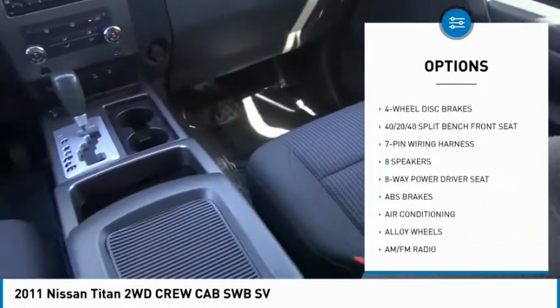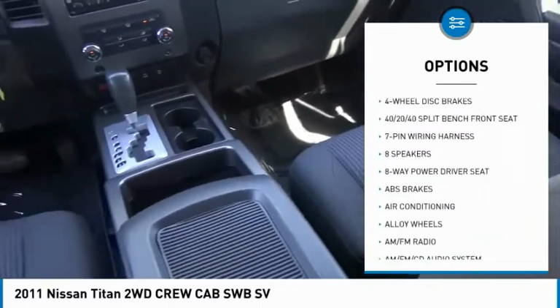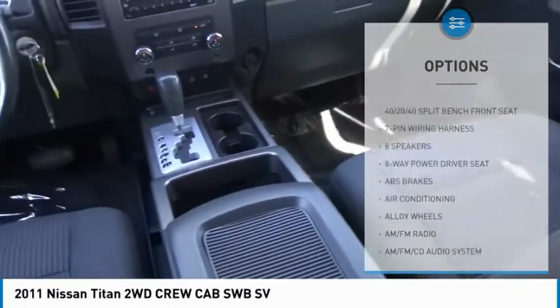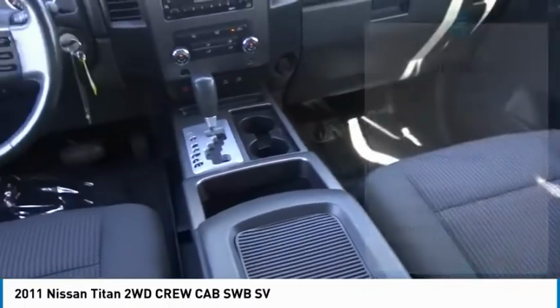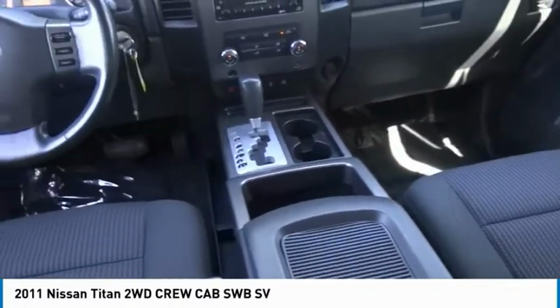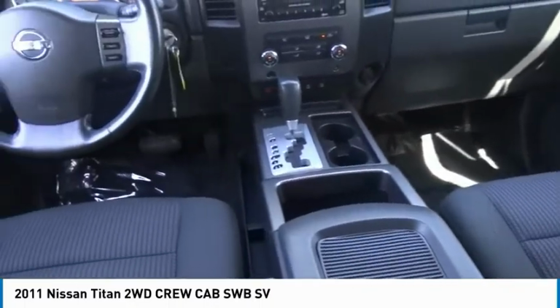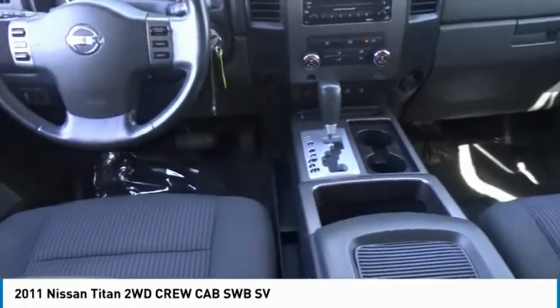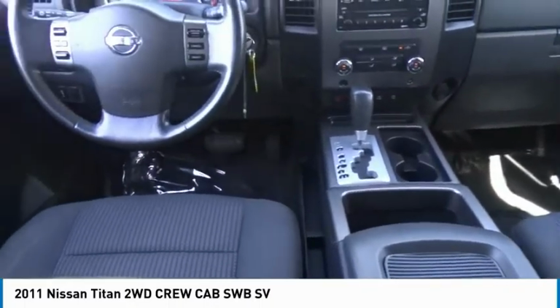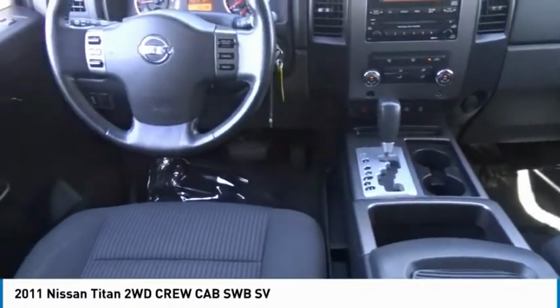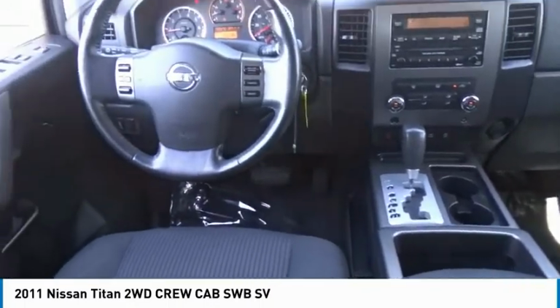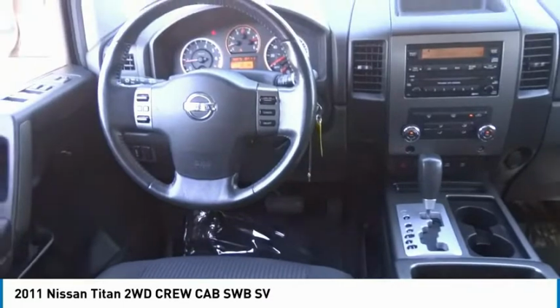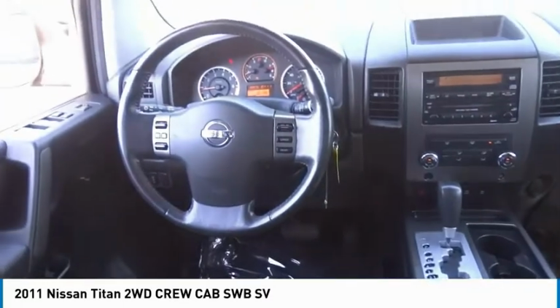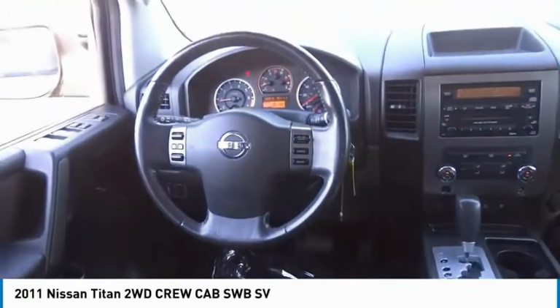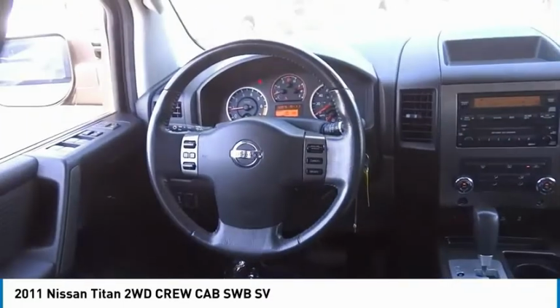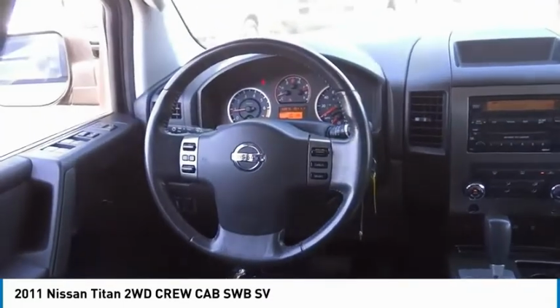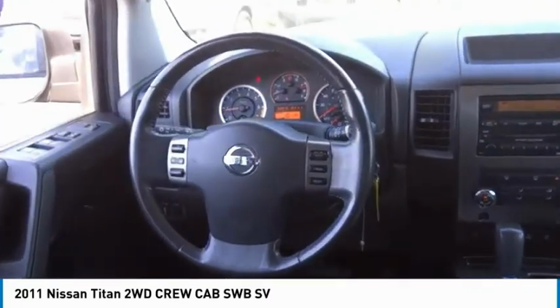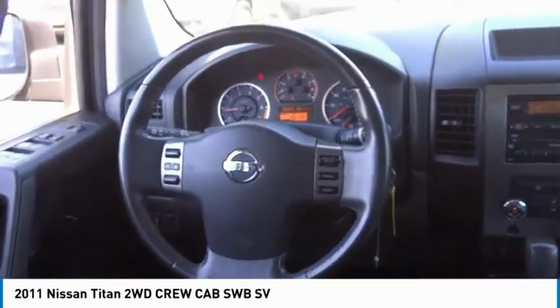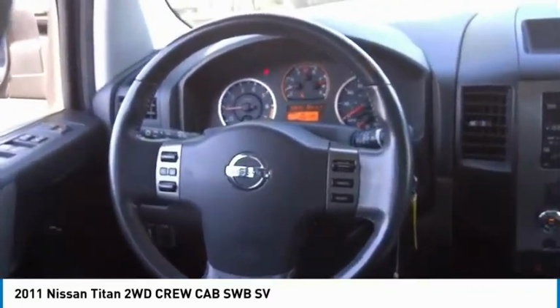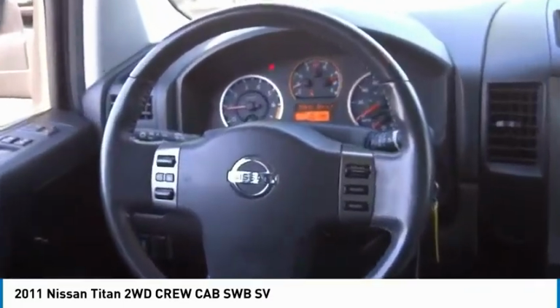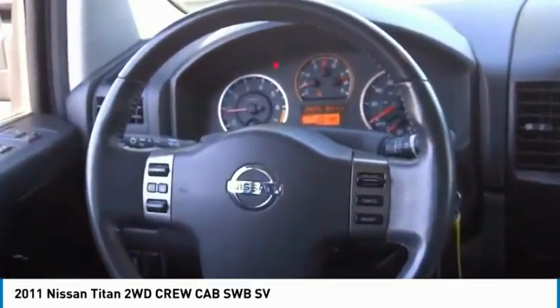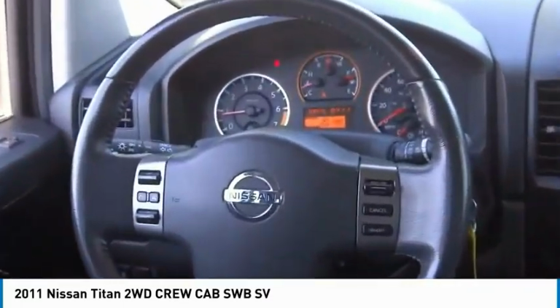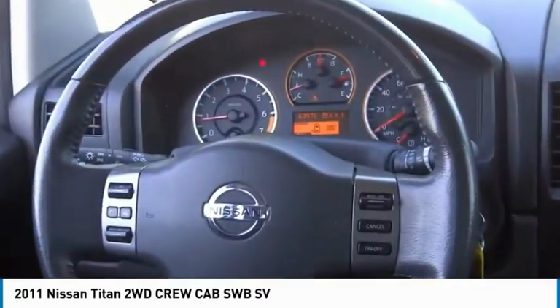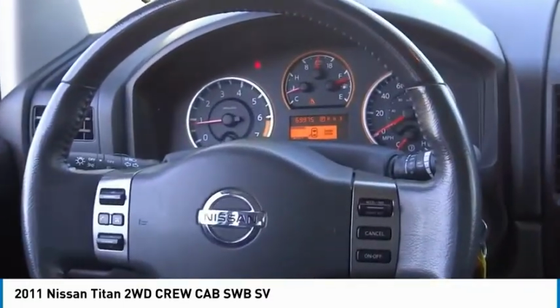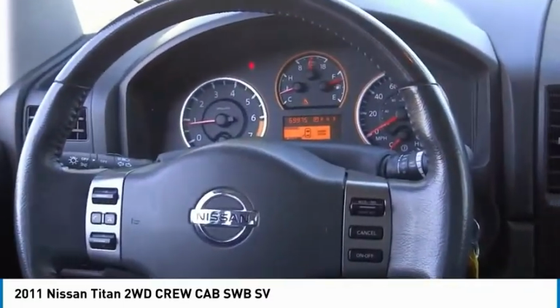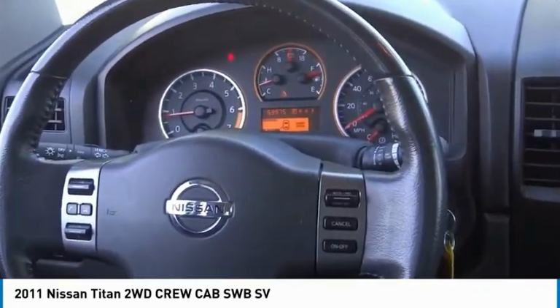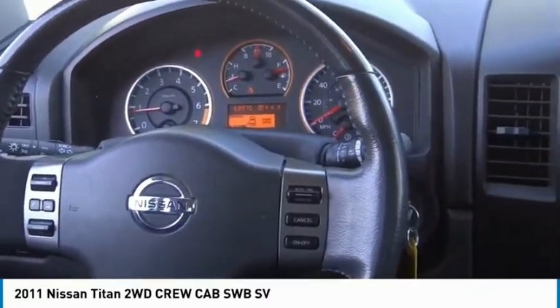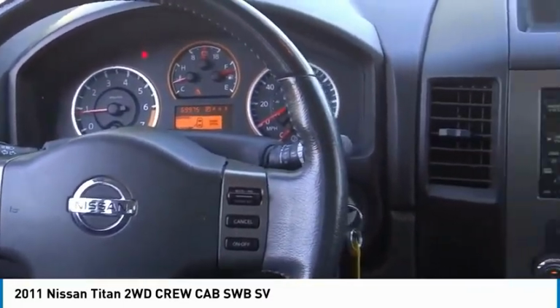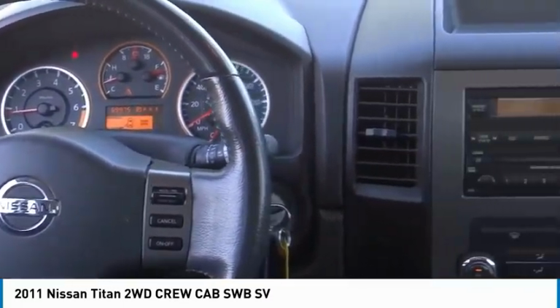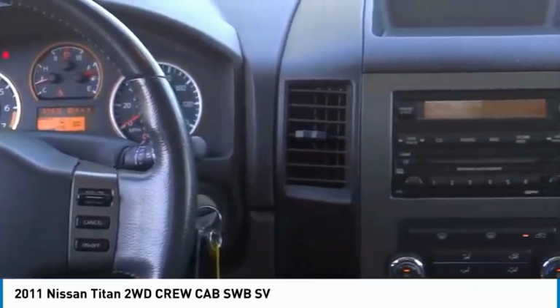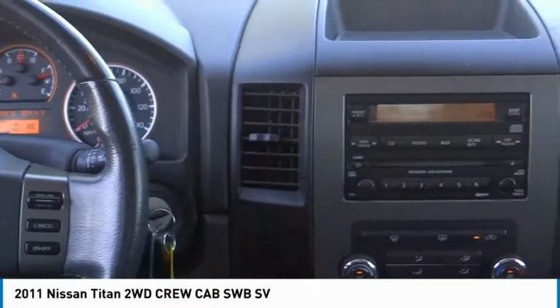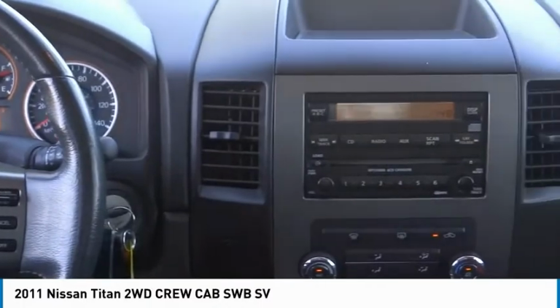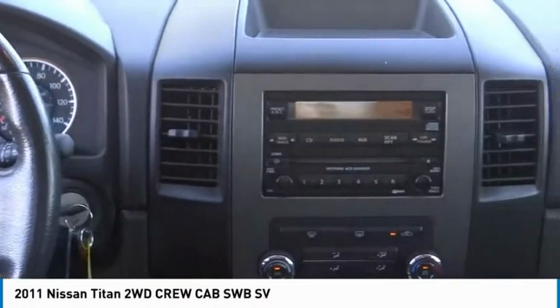Fog lights, rear sonar system, four-wheel disc brakes, speed control. Drive away with a great deal on this vehicle. Call or stop in today.